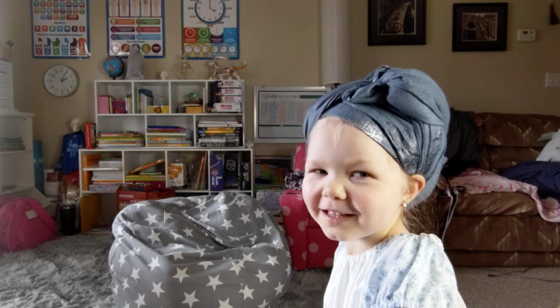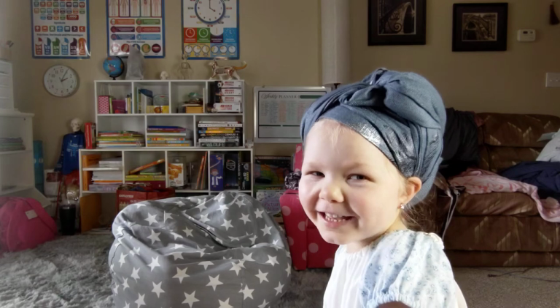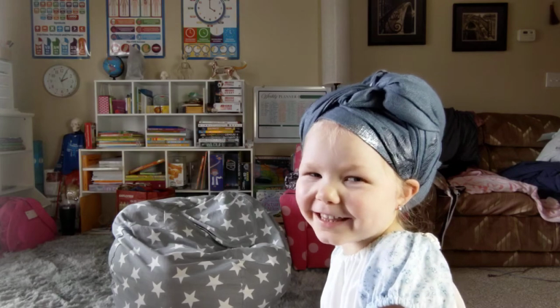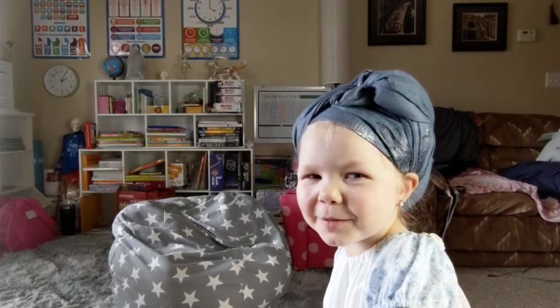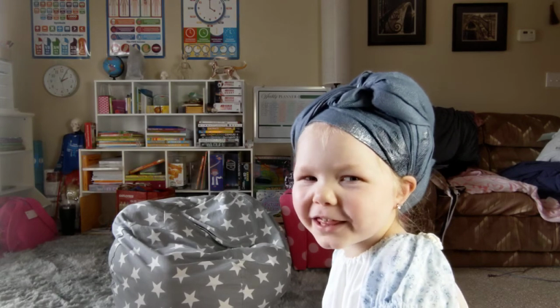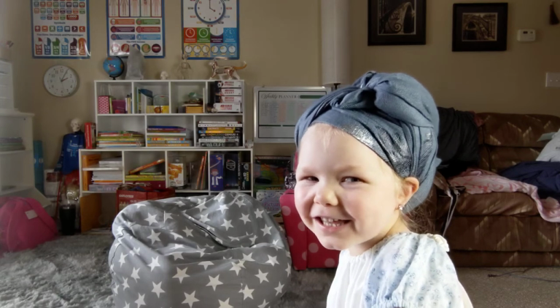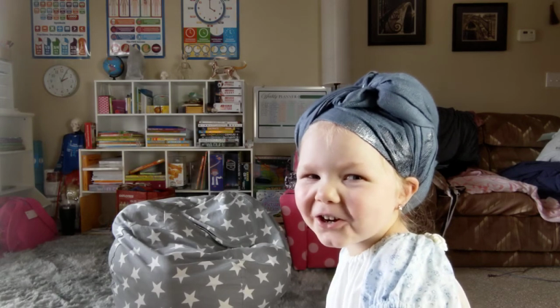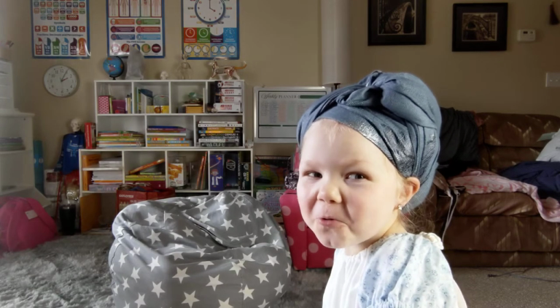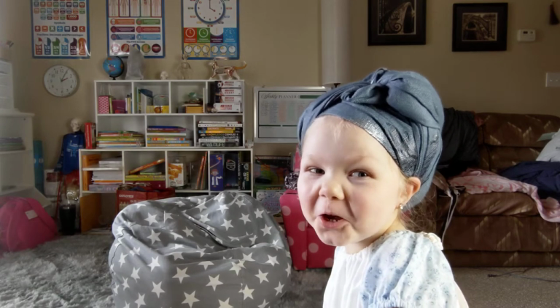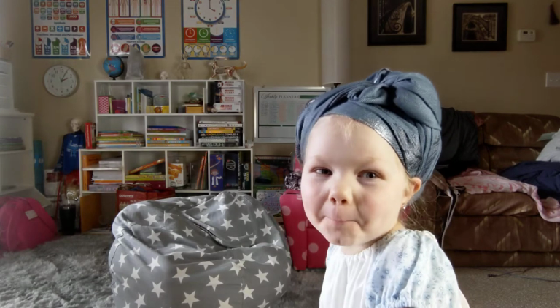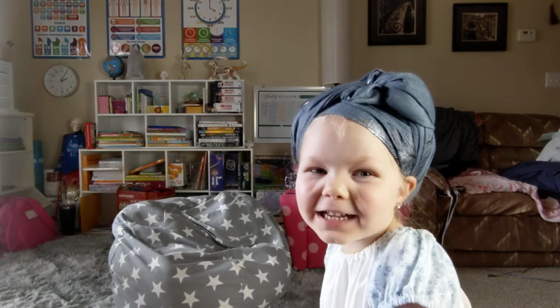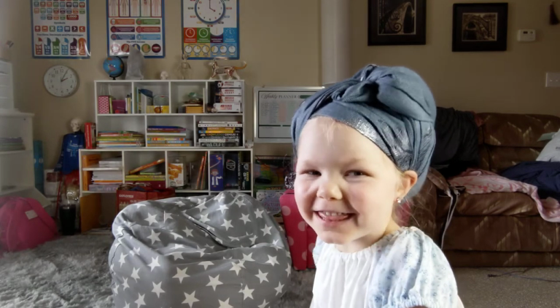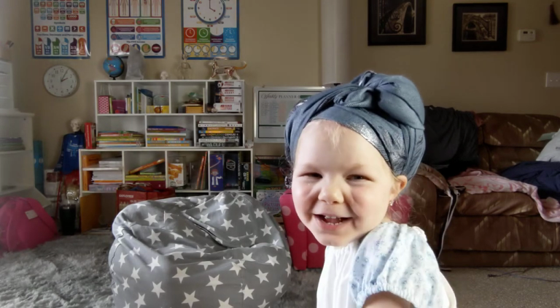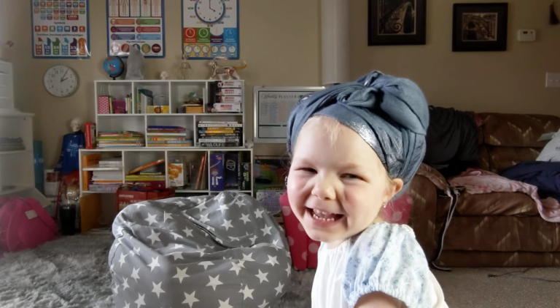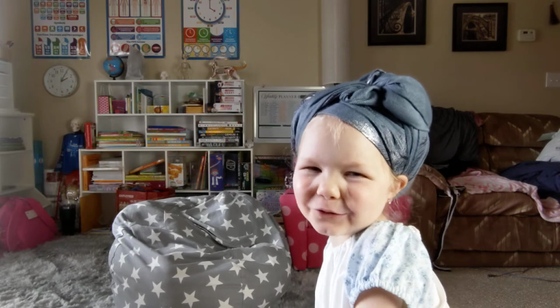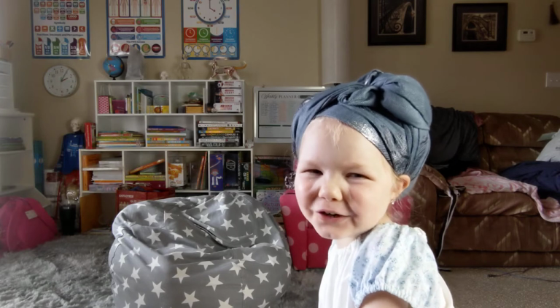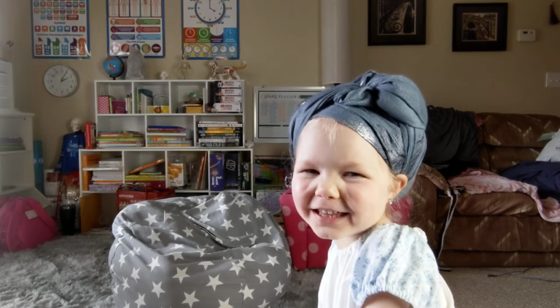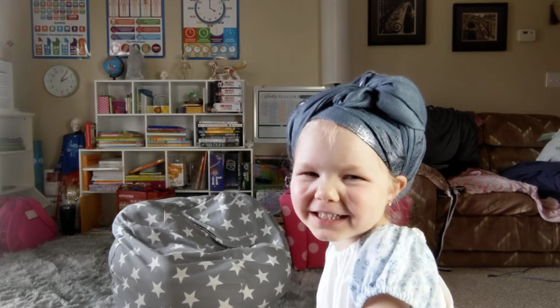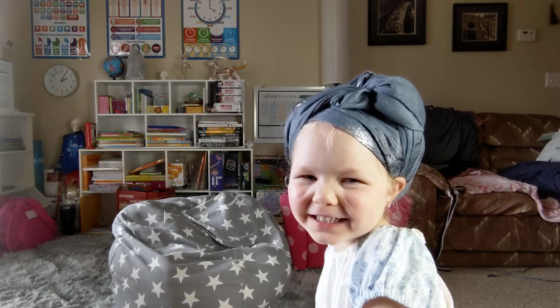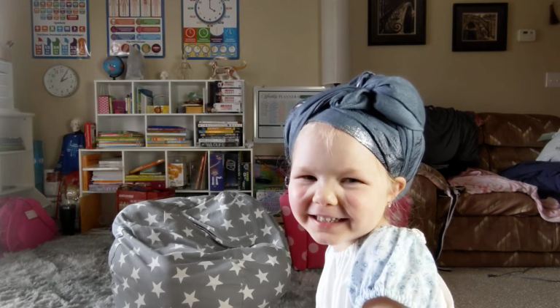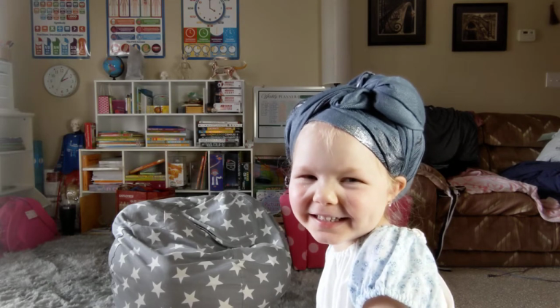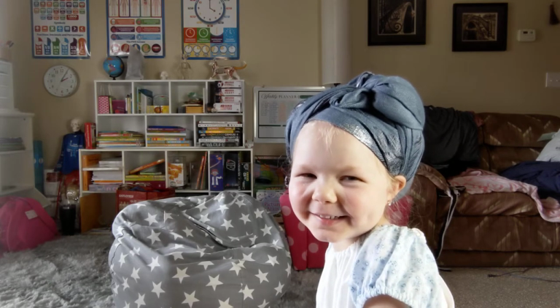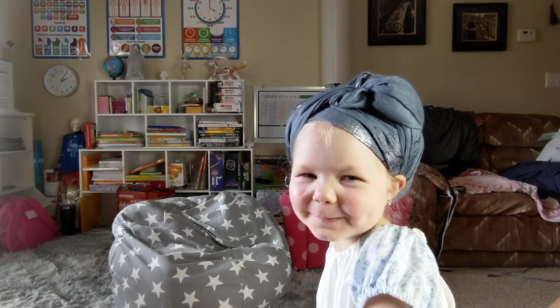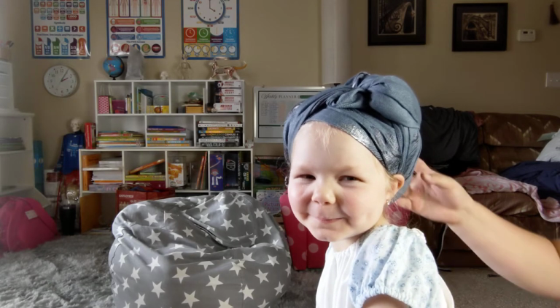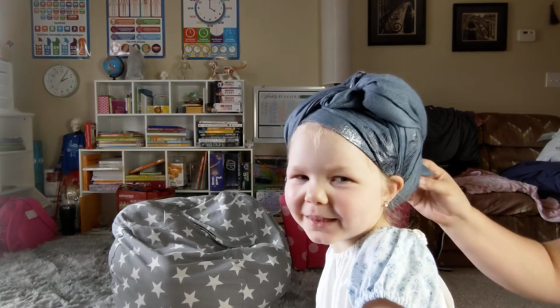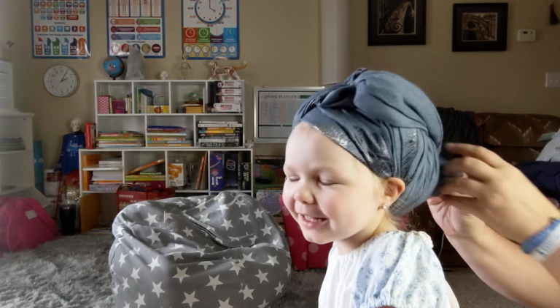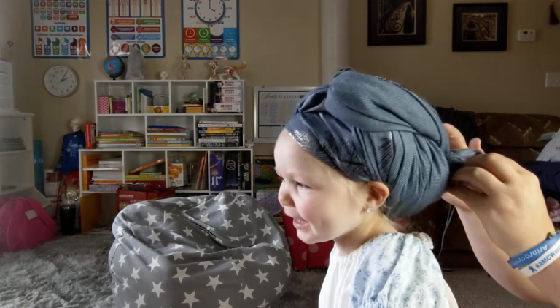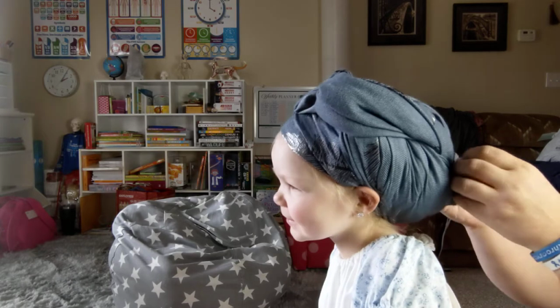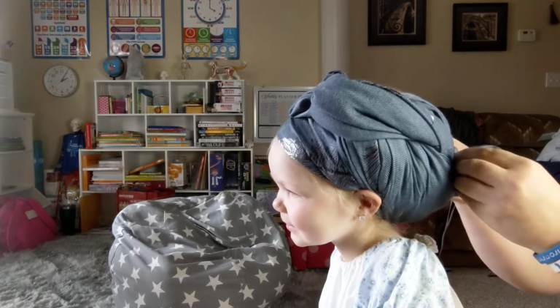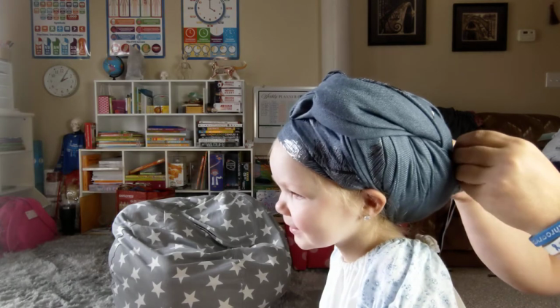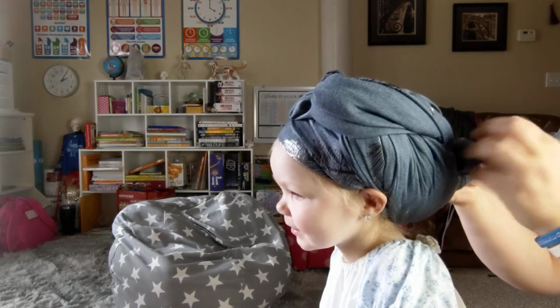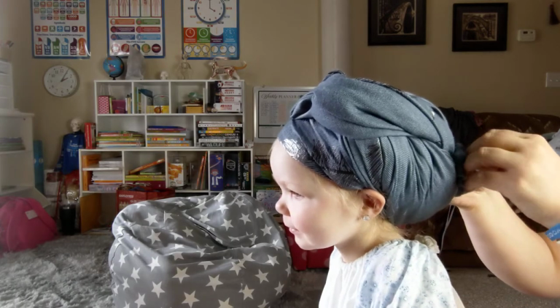Hey guys, it's MC Princess Santa here. We are back and taking out my hair rollers. It's the next day — she slept in them all night.